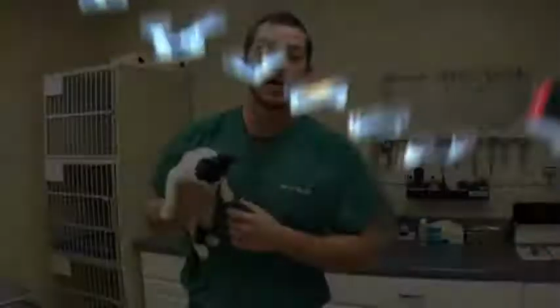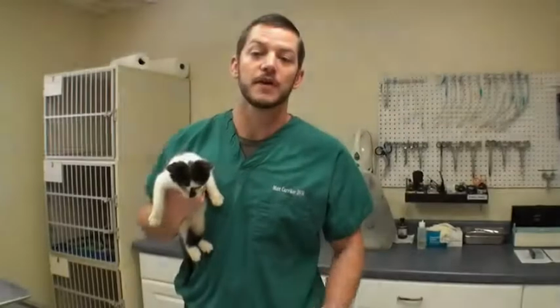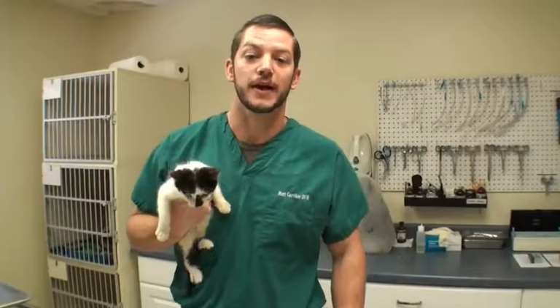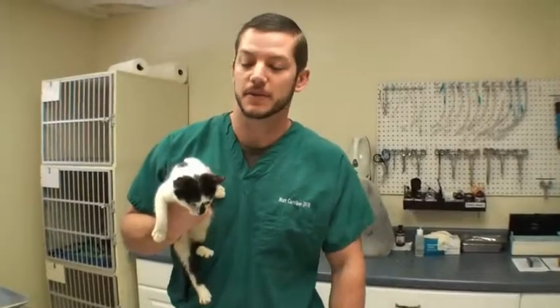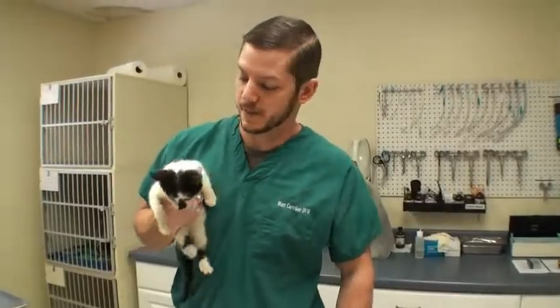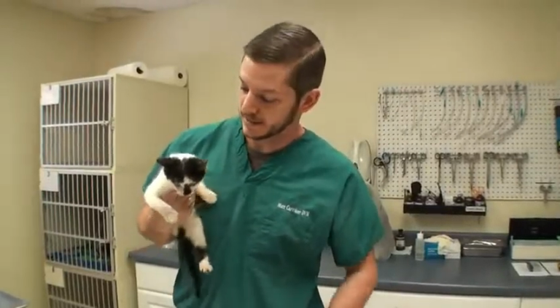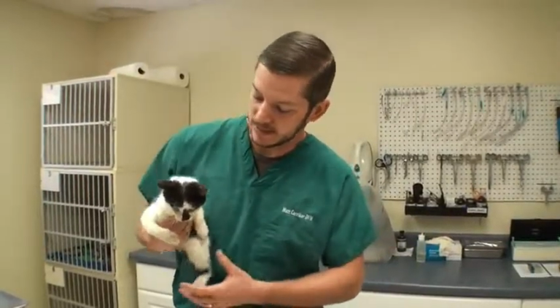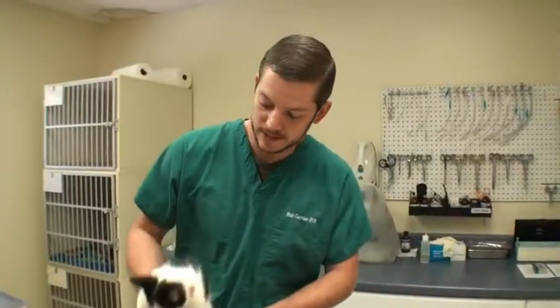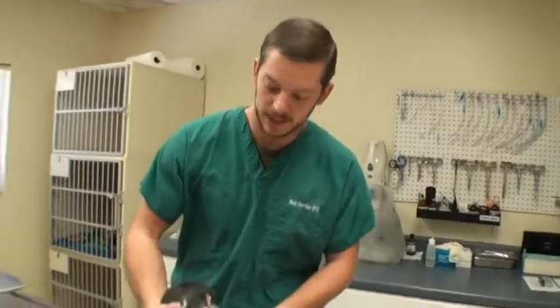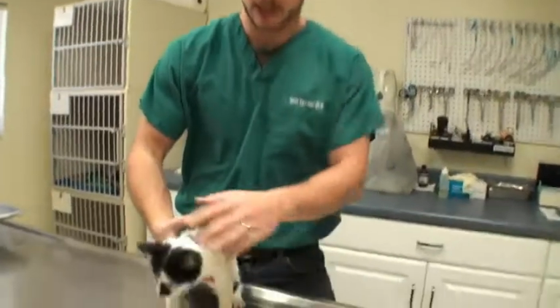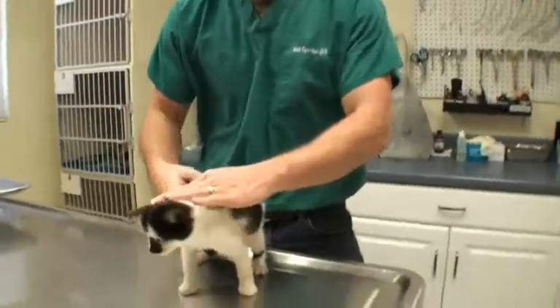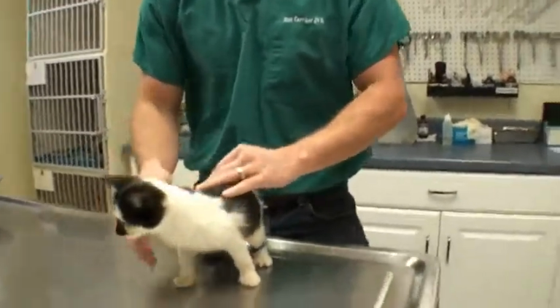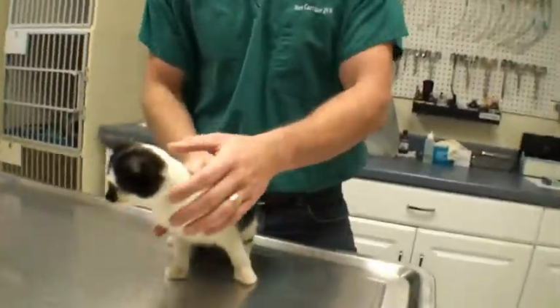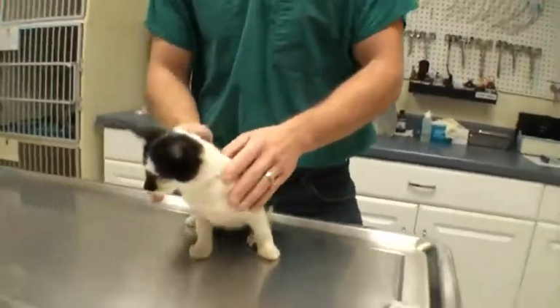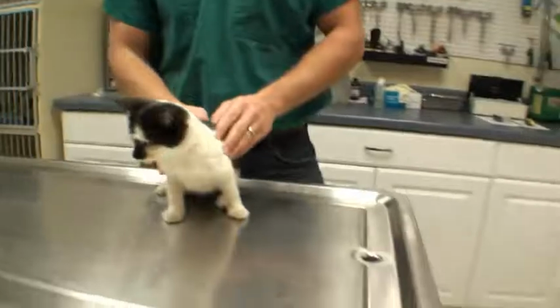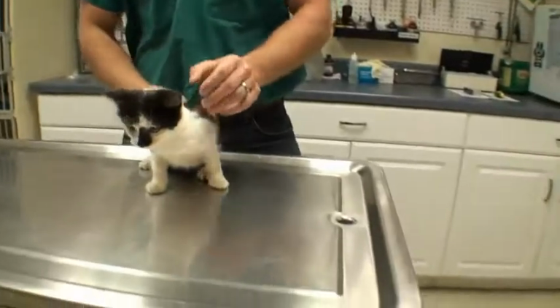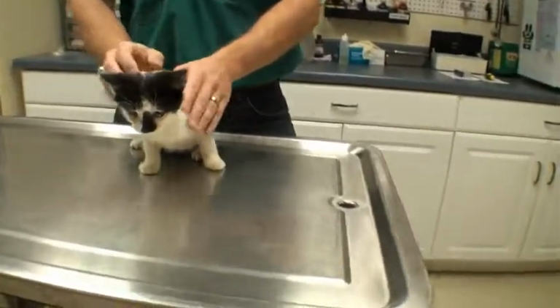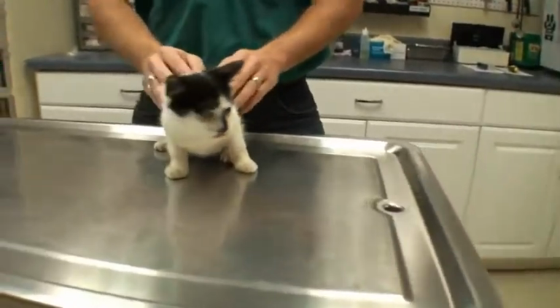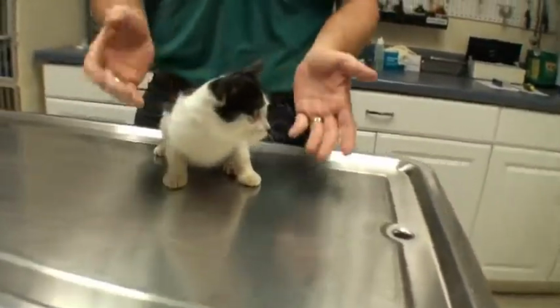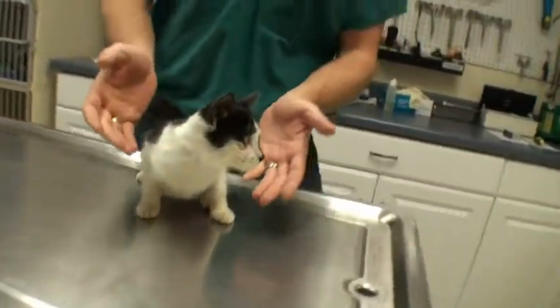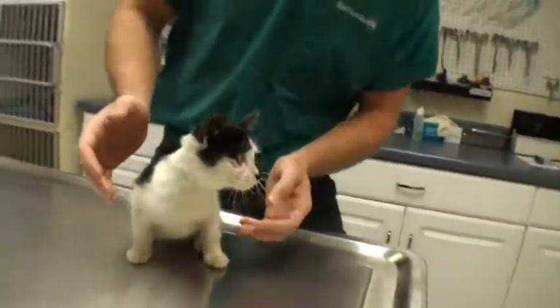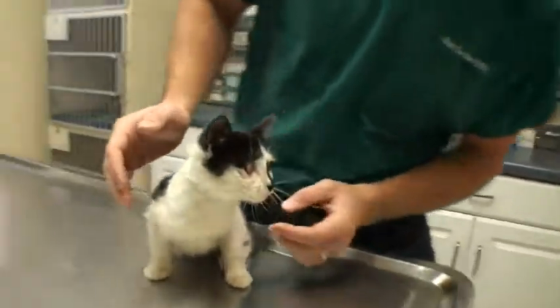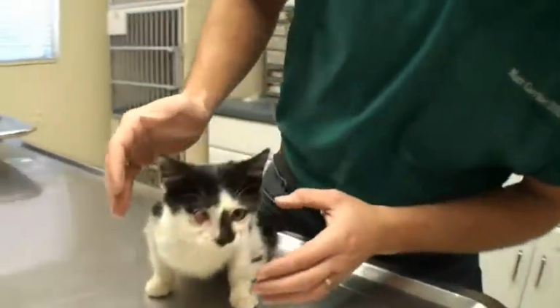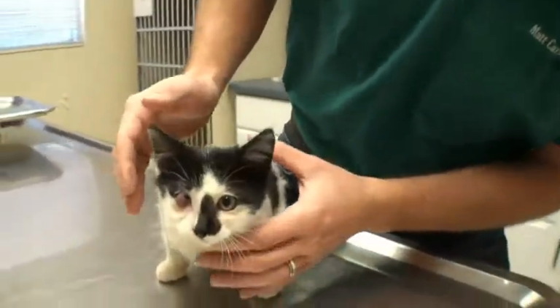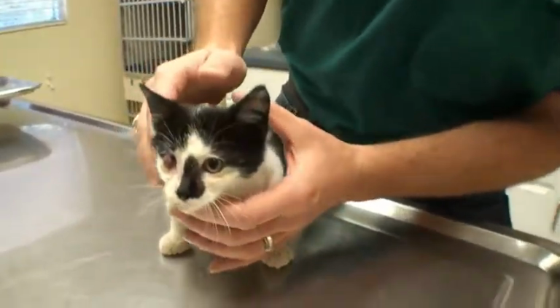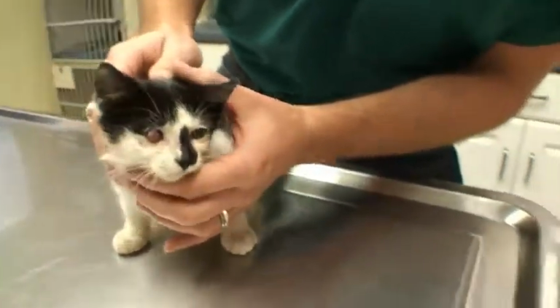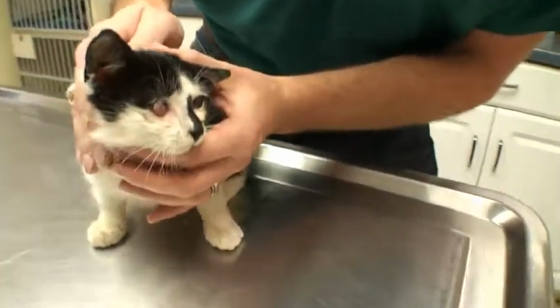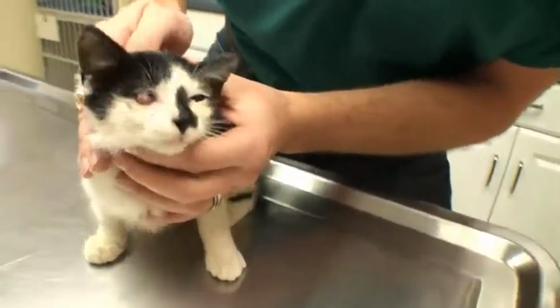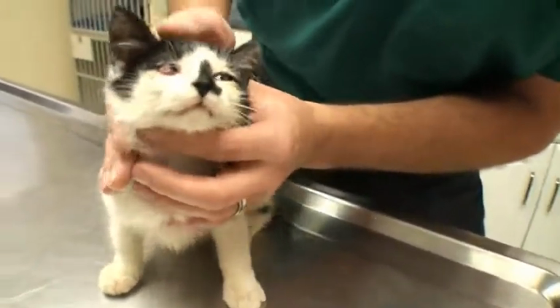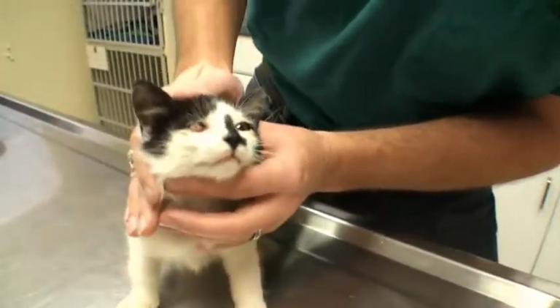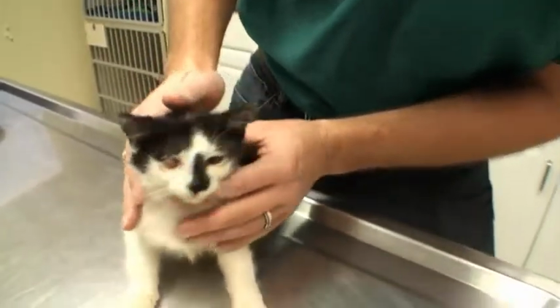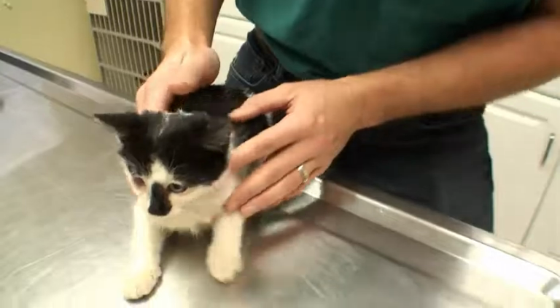Welcome to Vet Ranch. I'm Dr. Matt and this little kitten — he's probably about 10 weeks old. It's pretty obvious that you can see what's going on with him. He has a terrible eye.